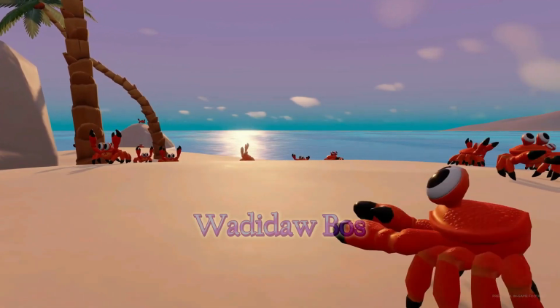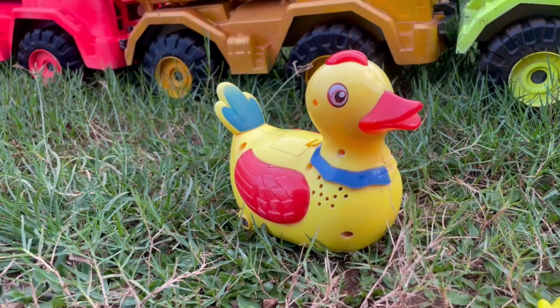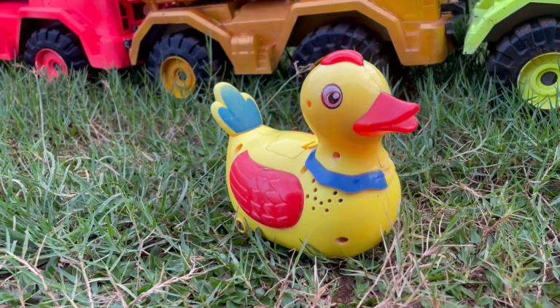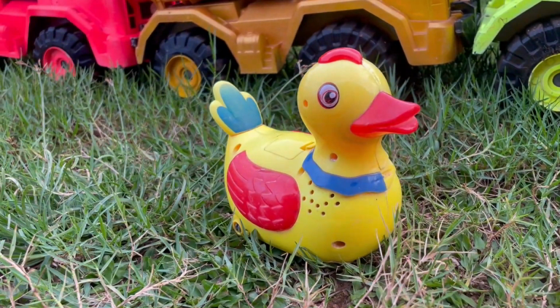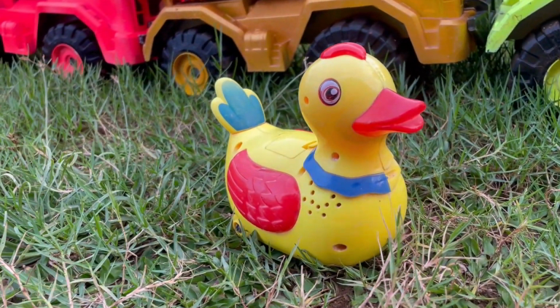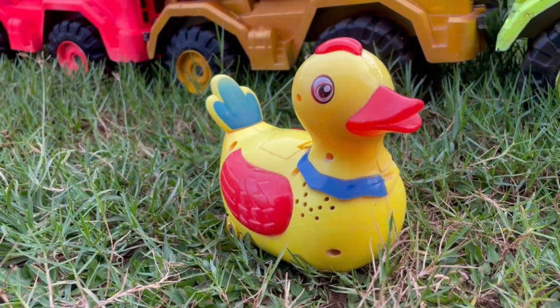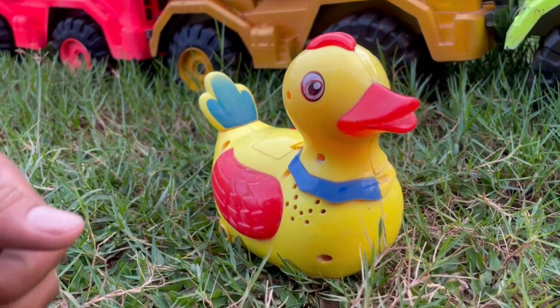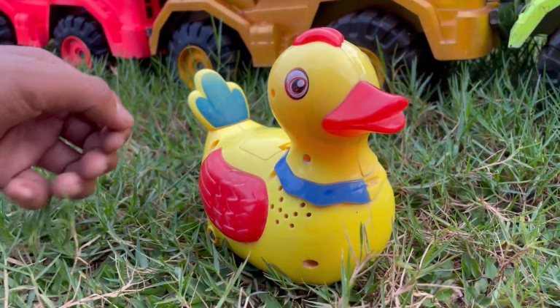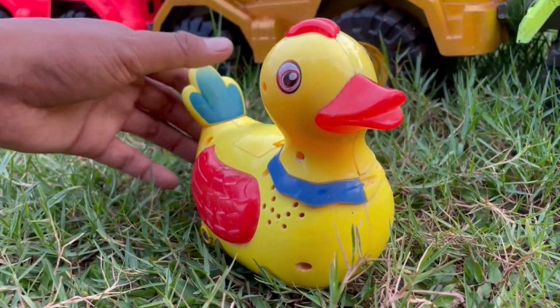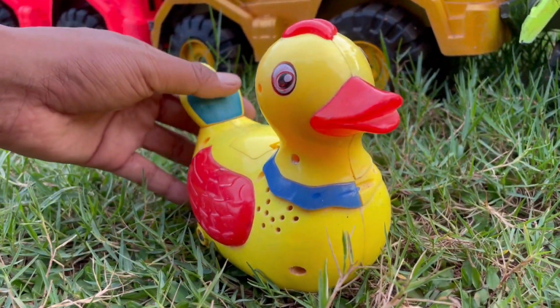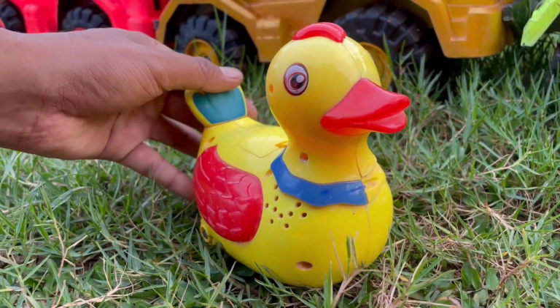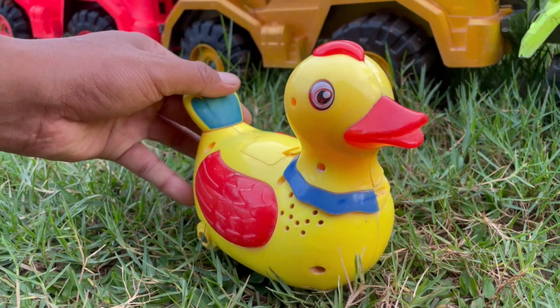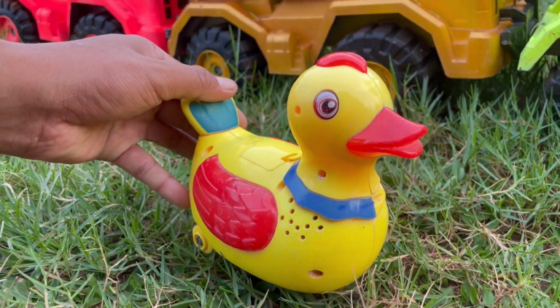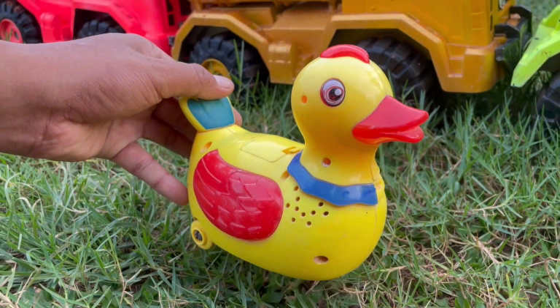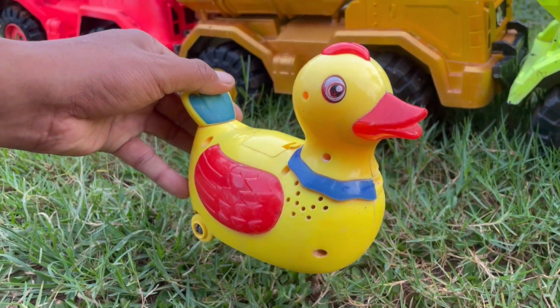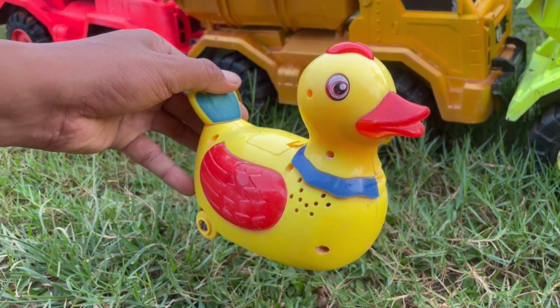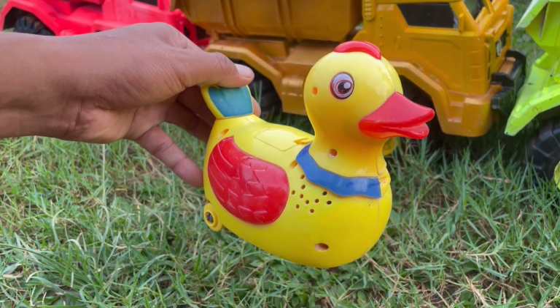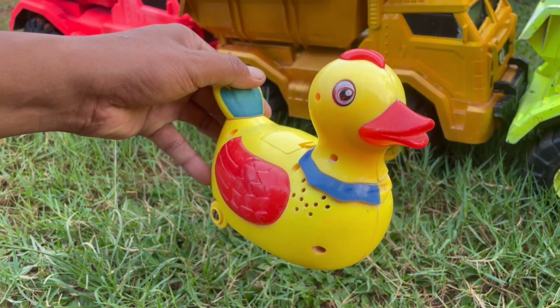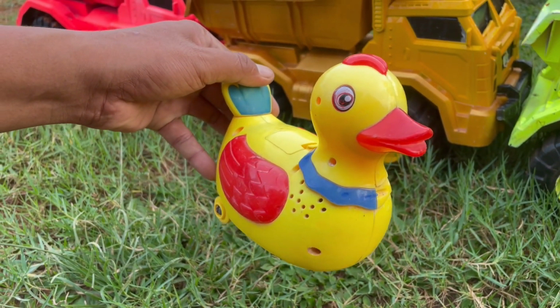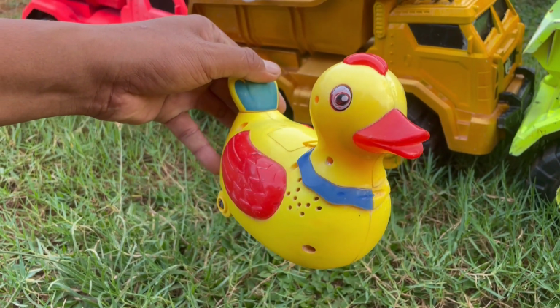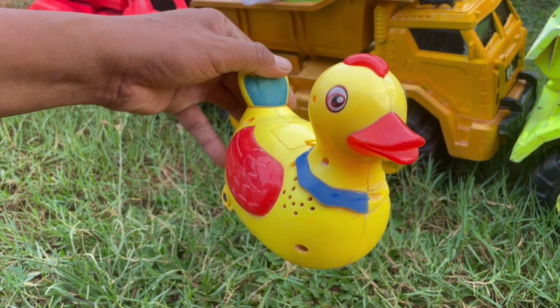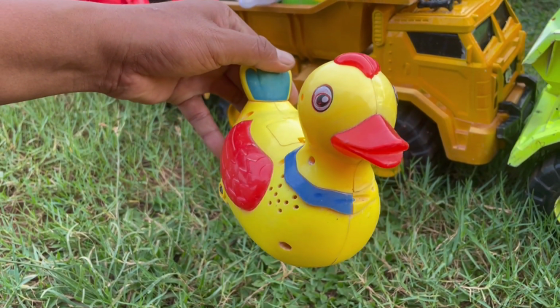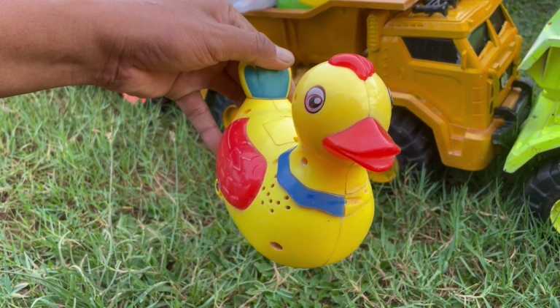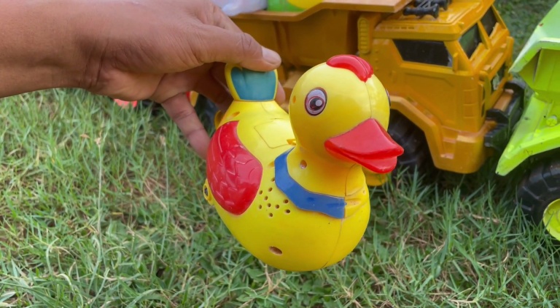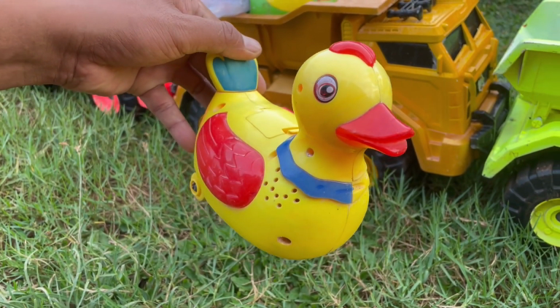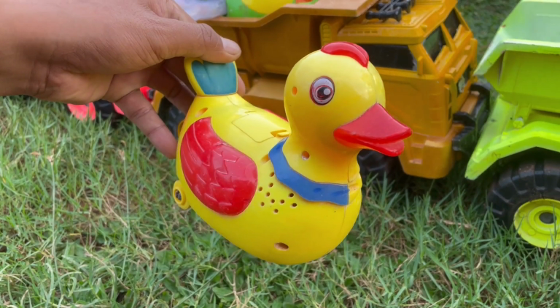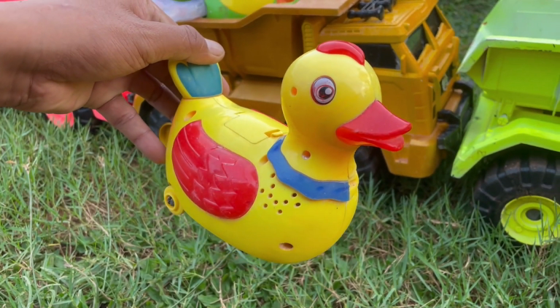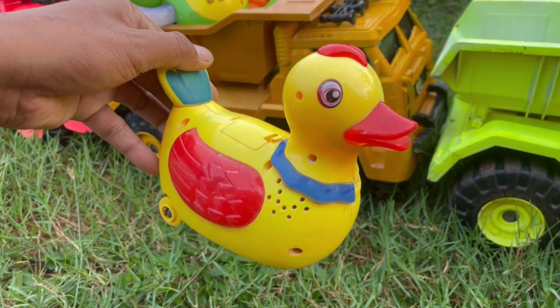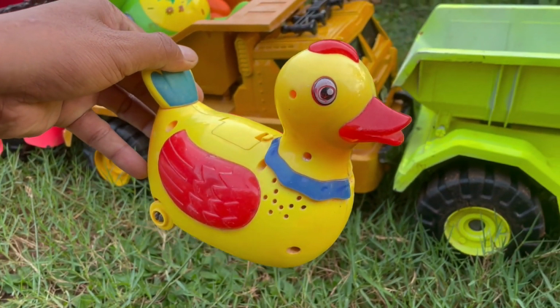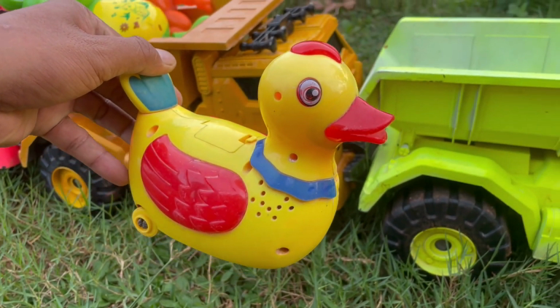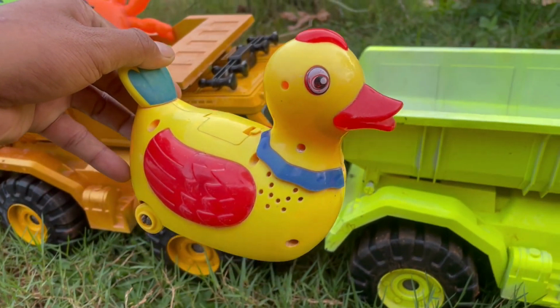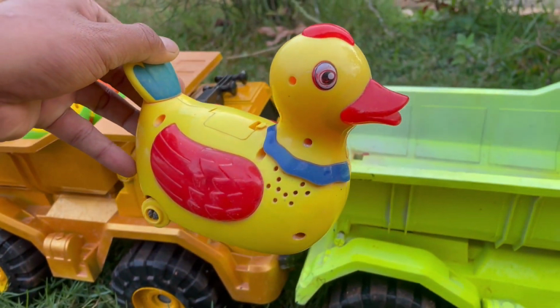Wah, ada bebek berwarna kuning teman-teman. Lucu sekali ya, bibirnya merah, mantul.